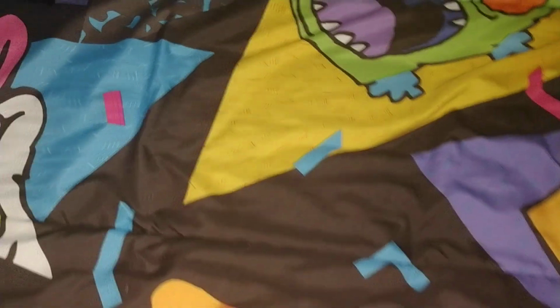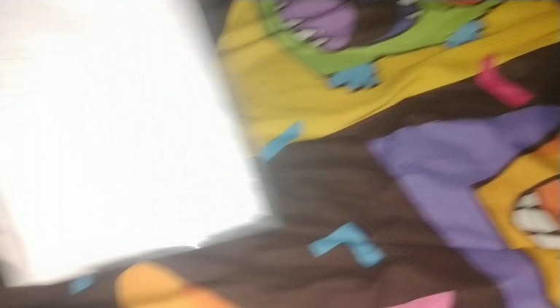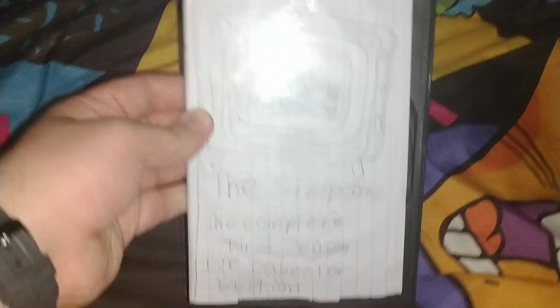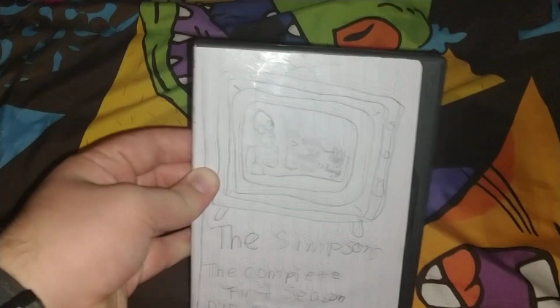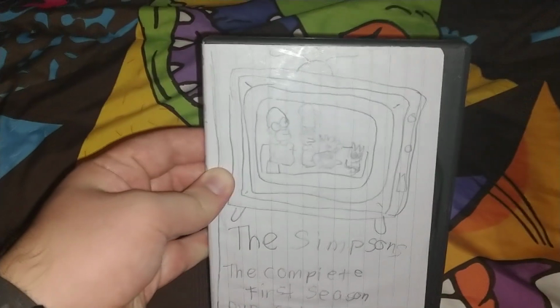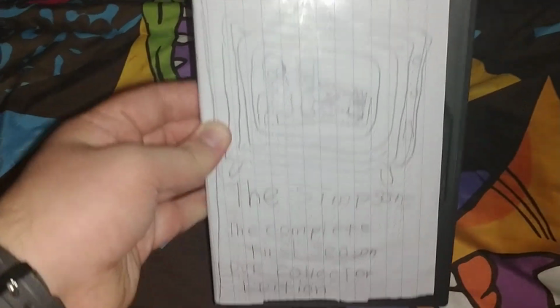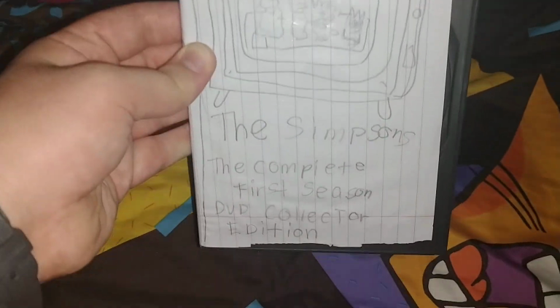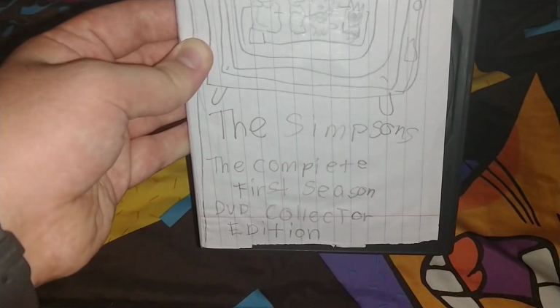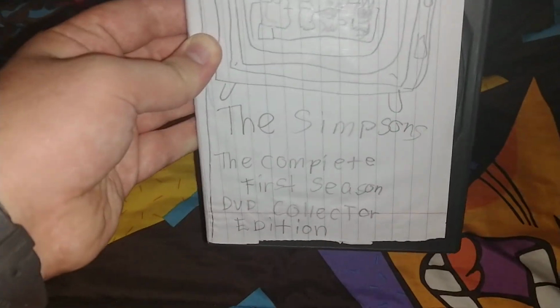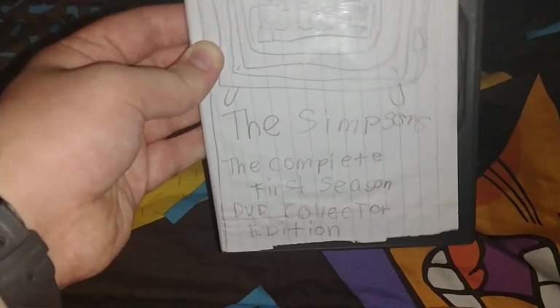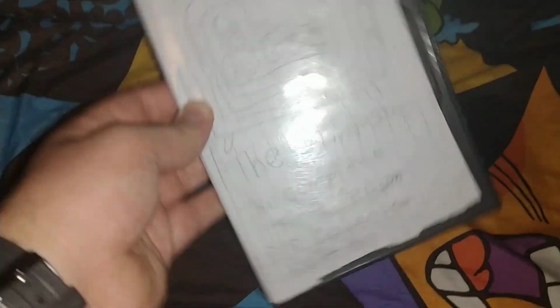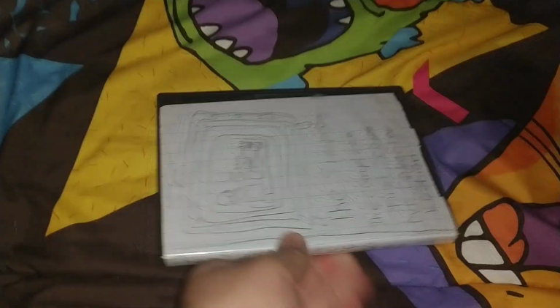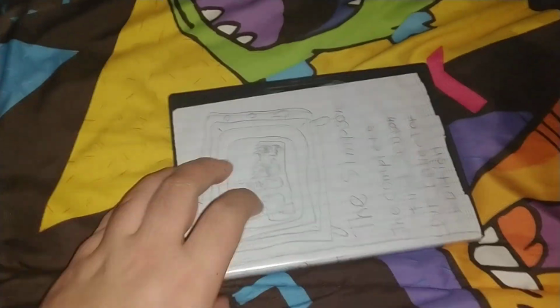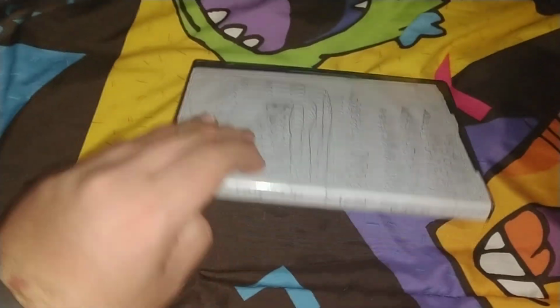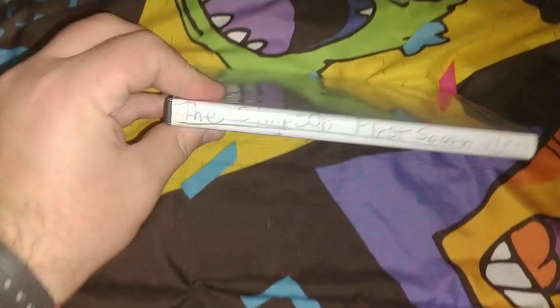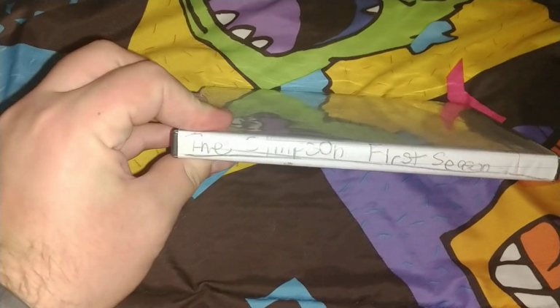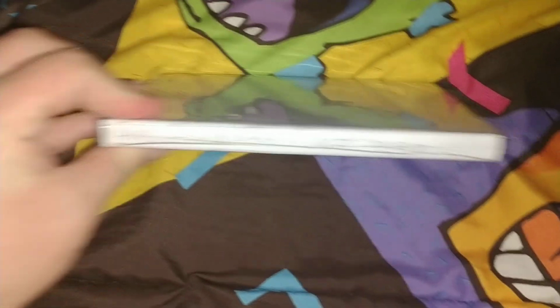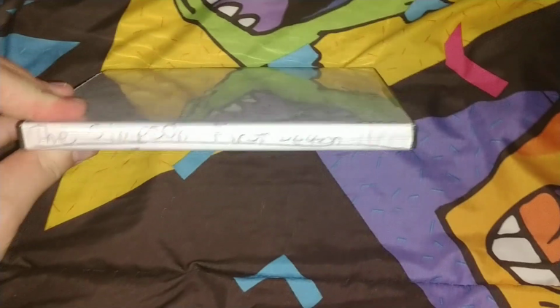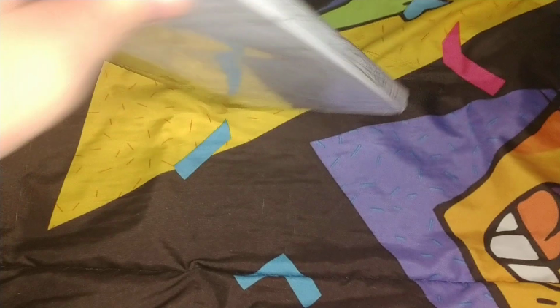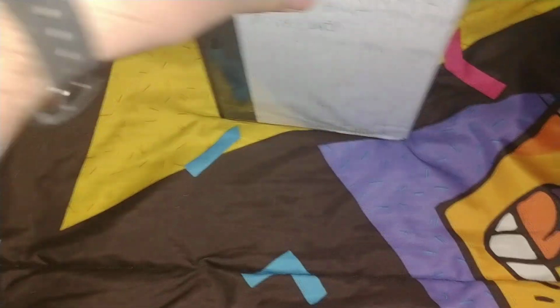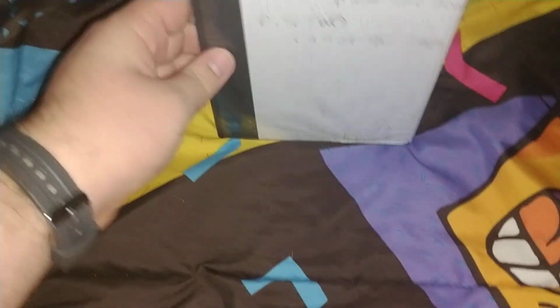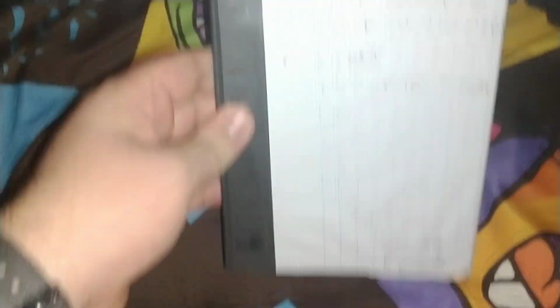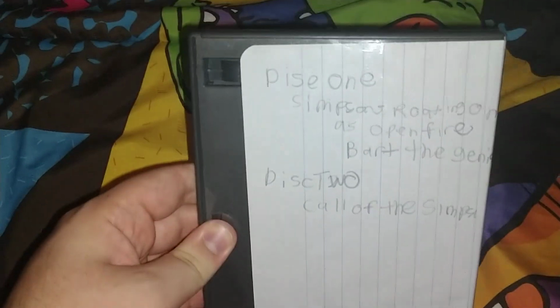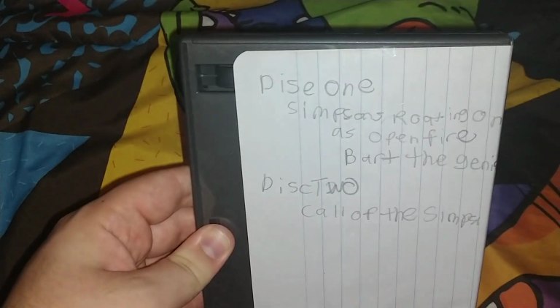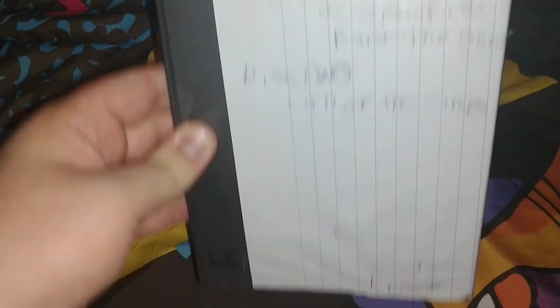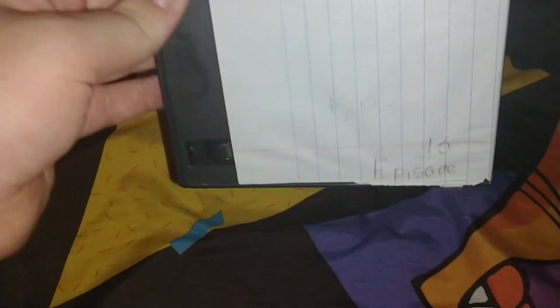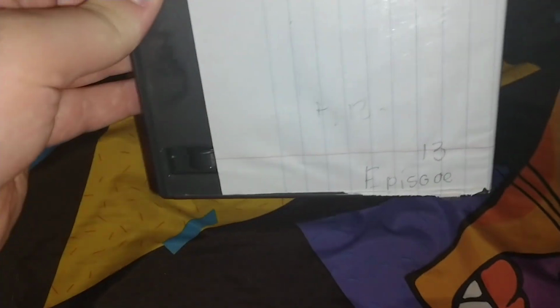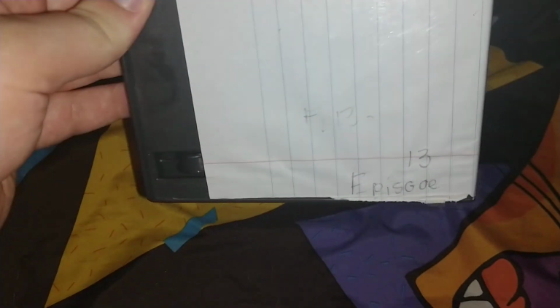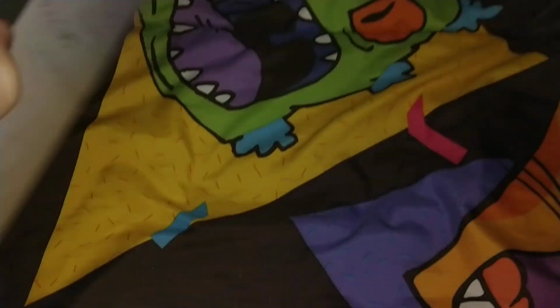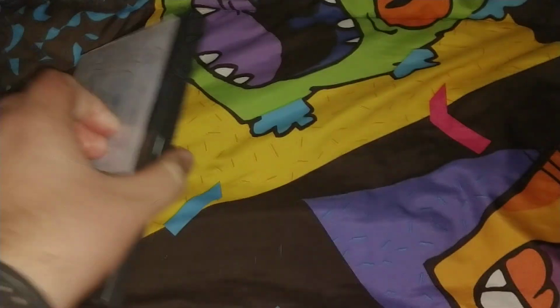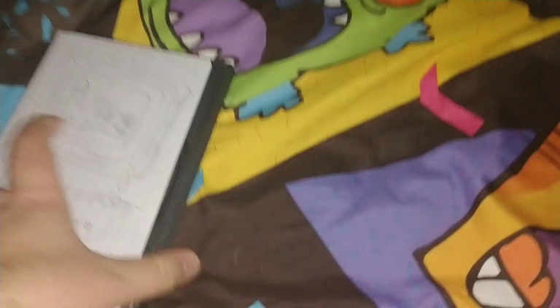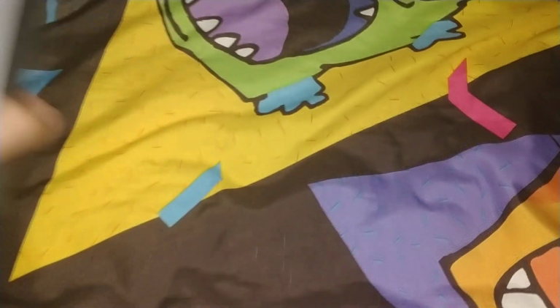Here's the complete first season of The Simpsons. Here's the spine and the back. Only 13 episodes.